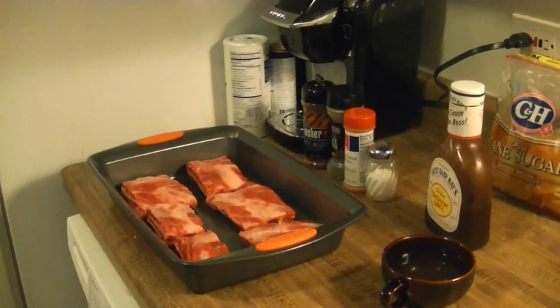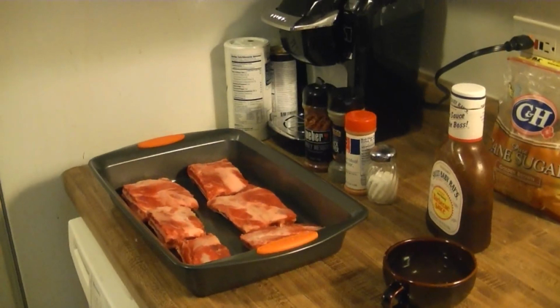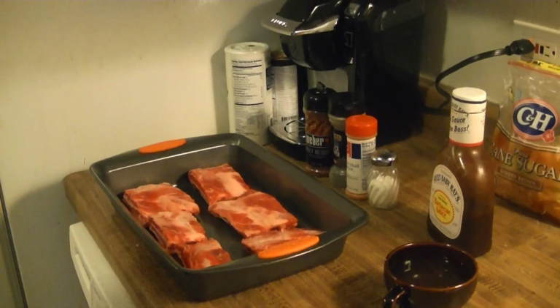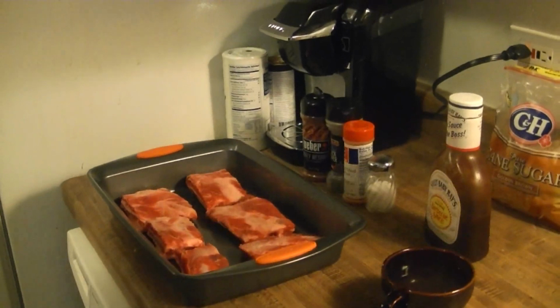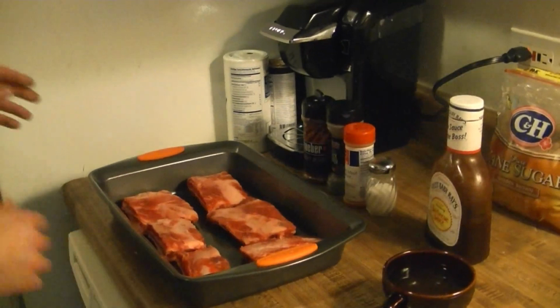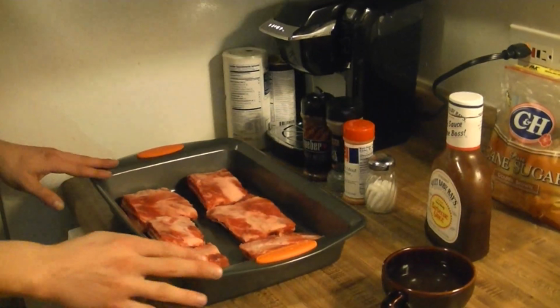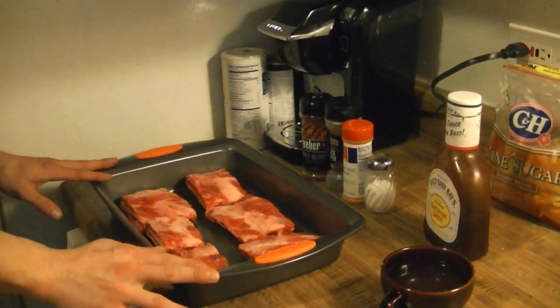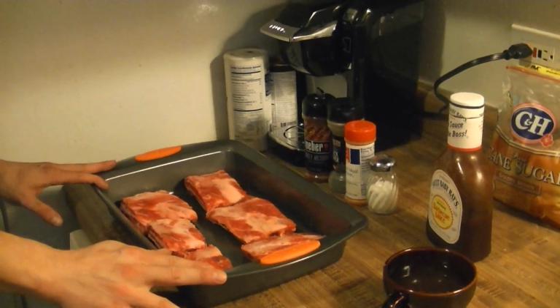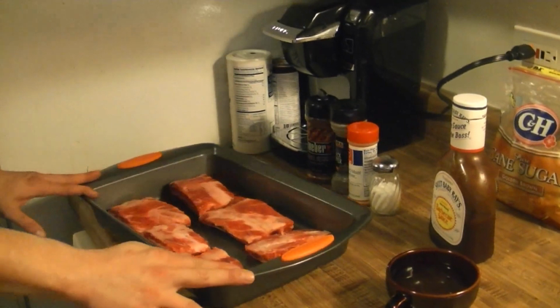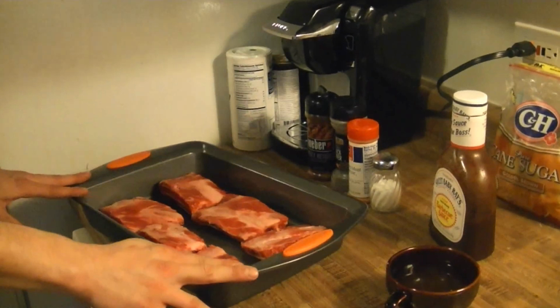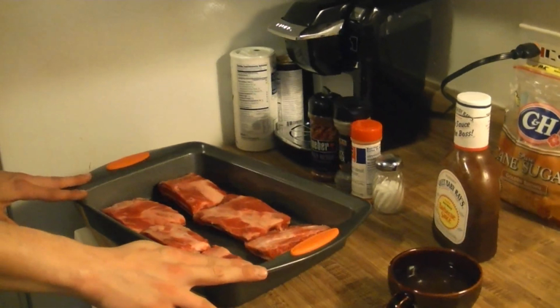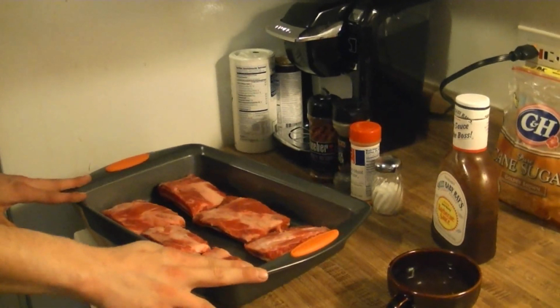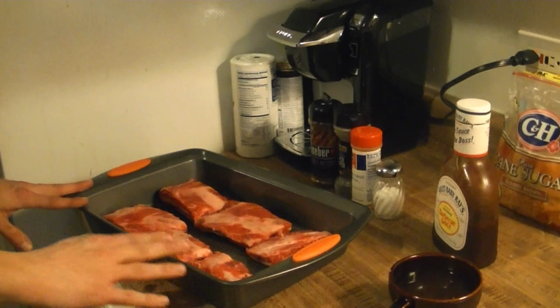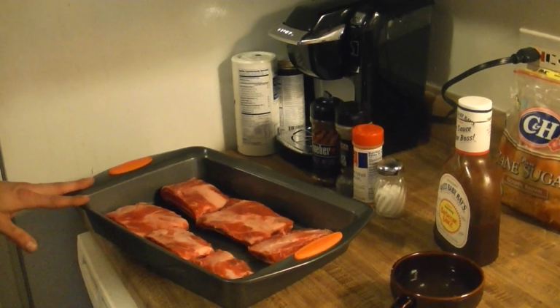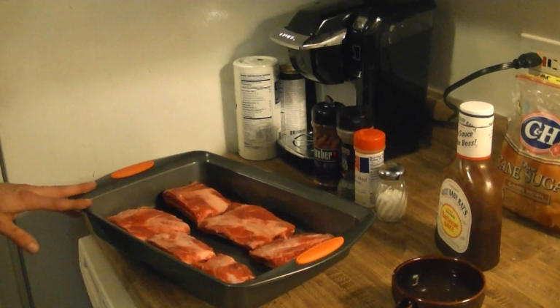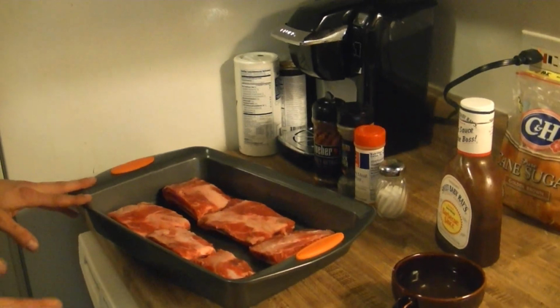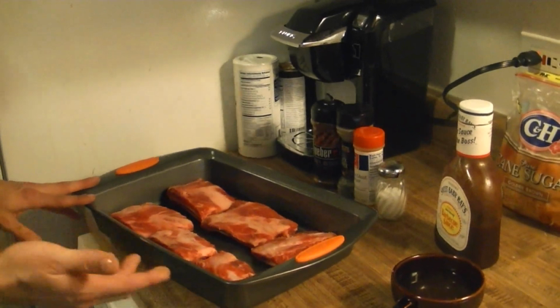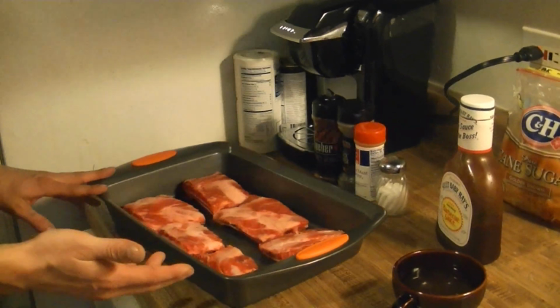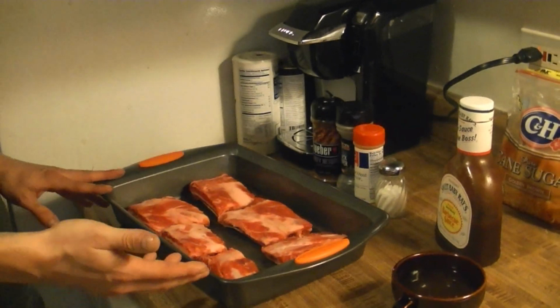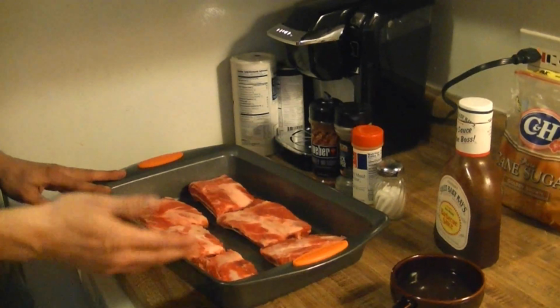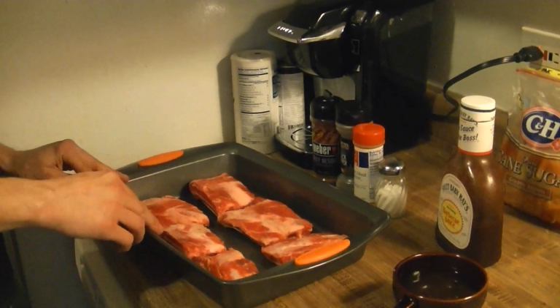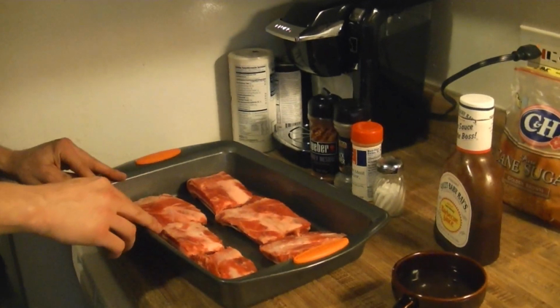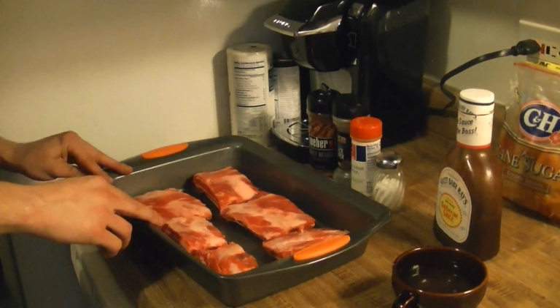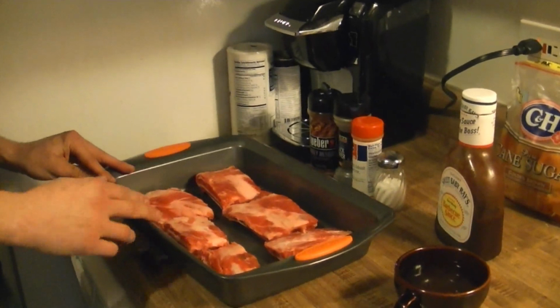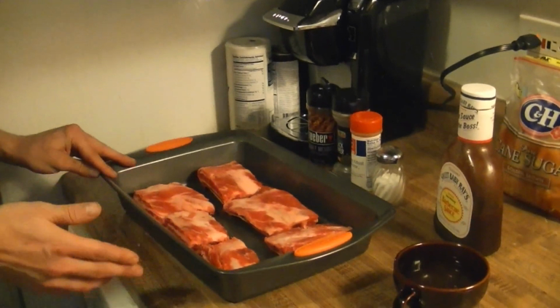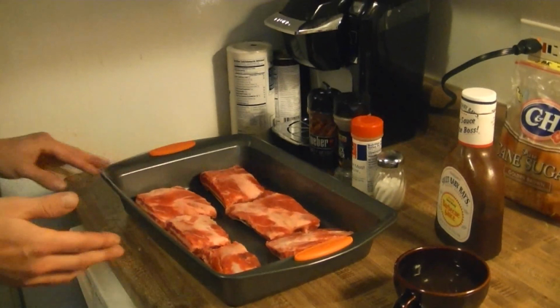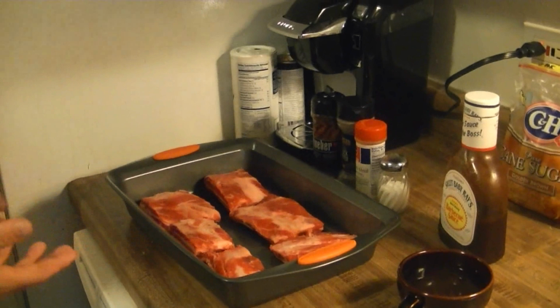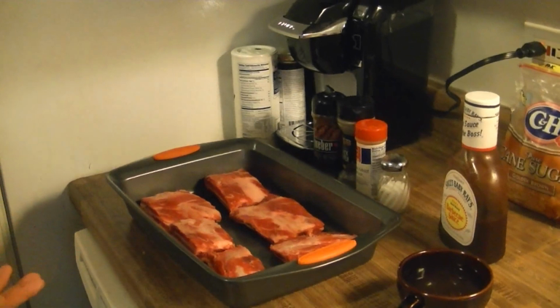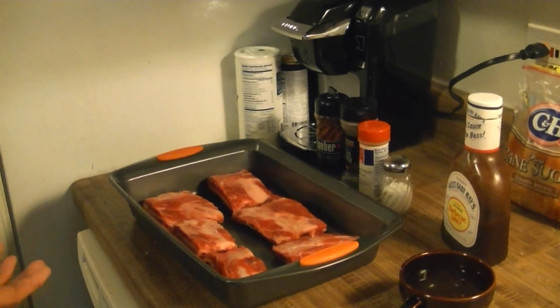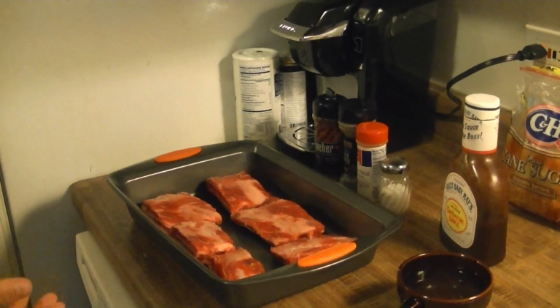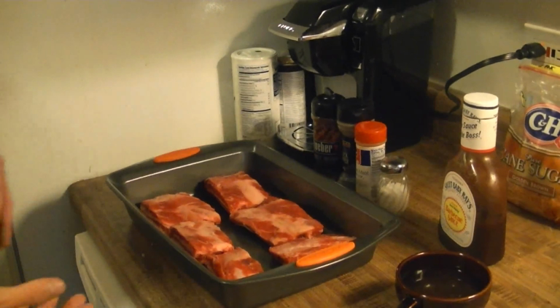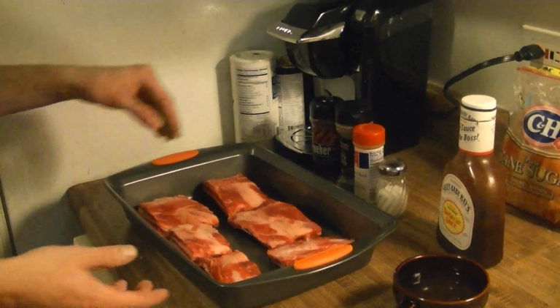Today we're going to look at how to make ribs. This time we're going to do a real barbecue and finish them on the grill, but we're going to start them inside. It's real easy to get them cooked up and tender by using the oven to begin with.